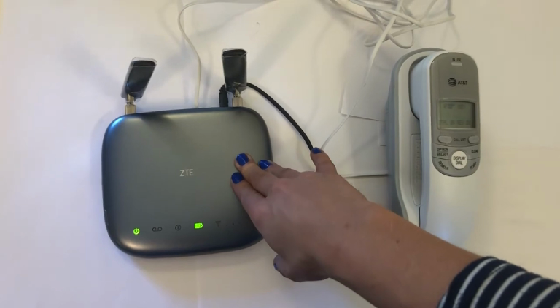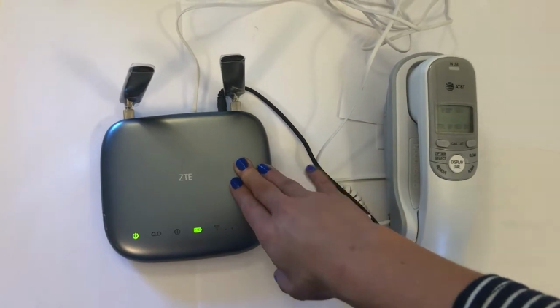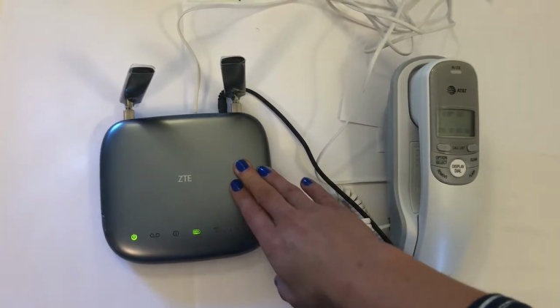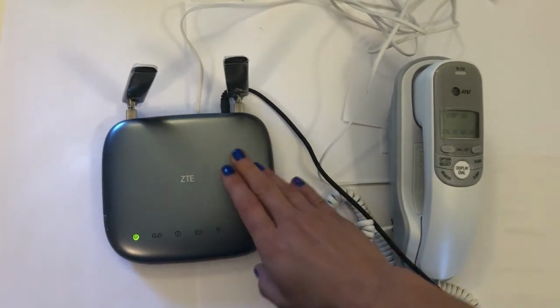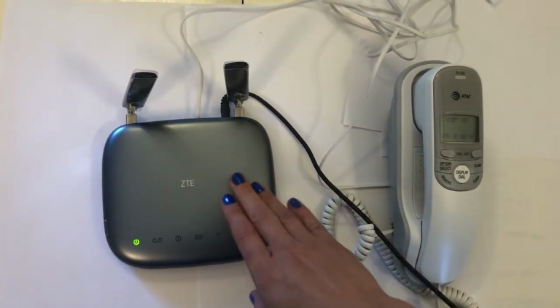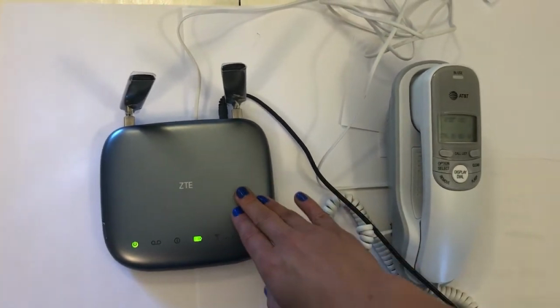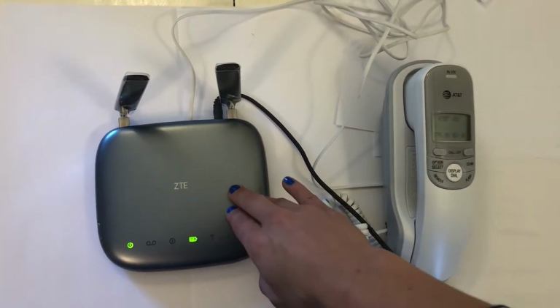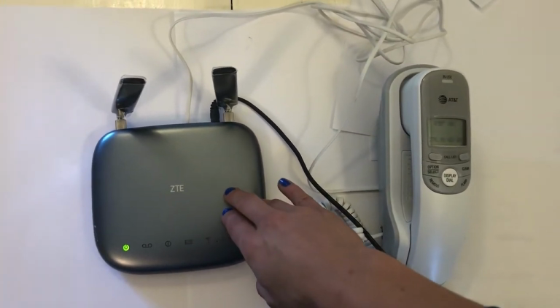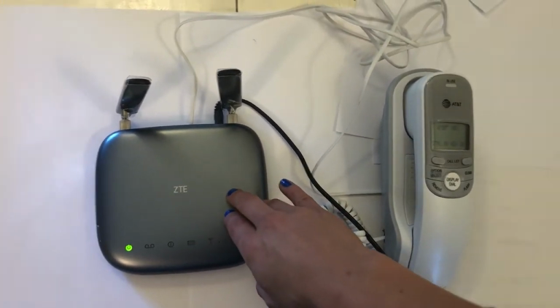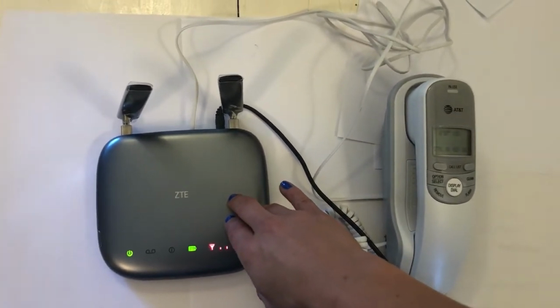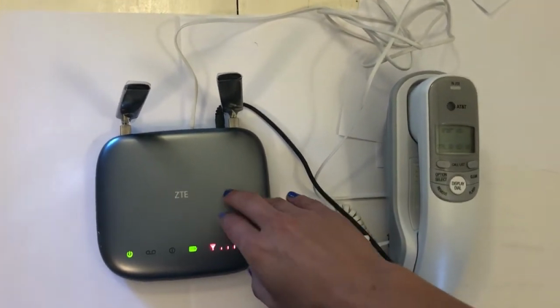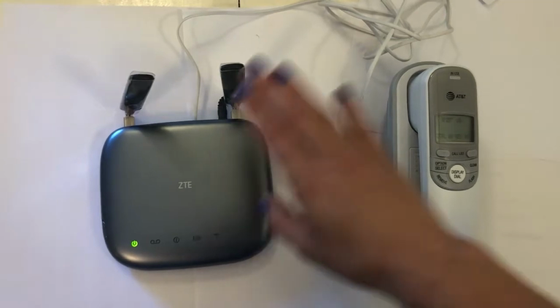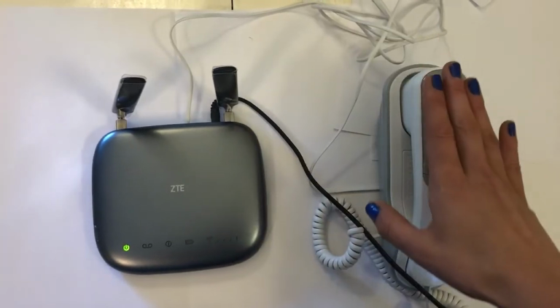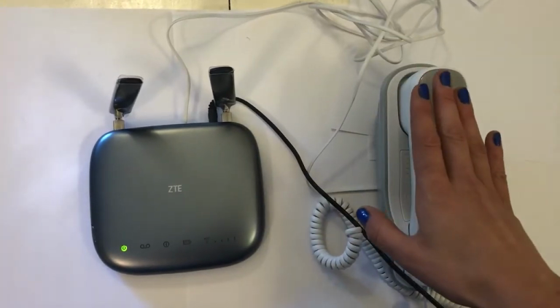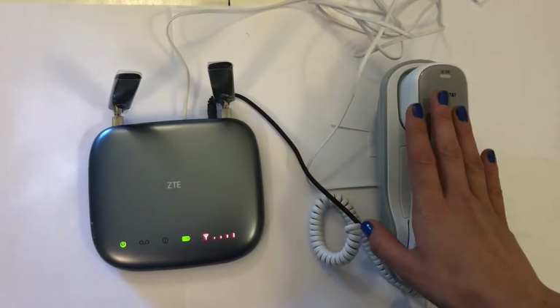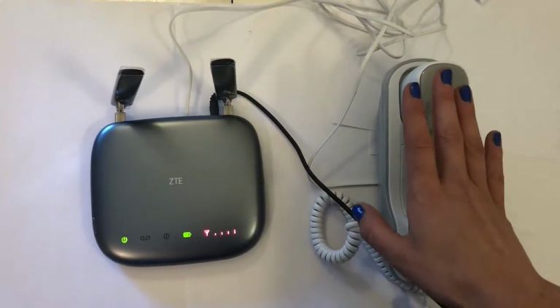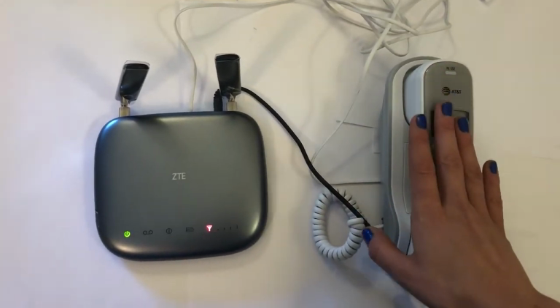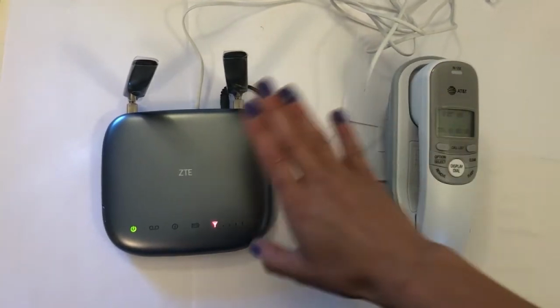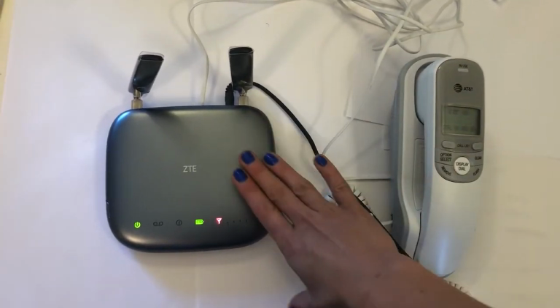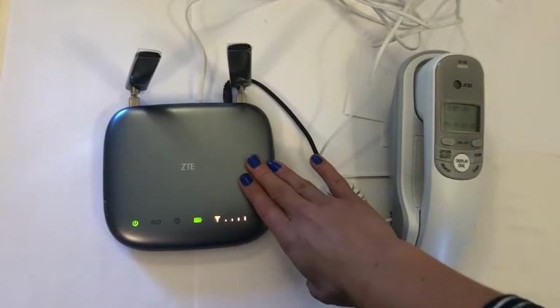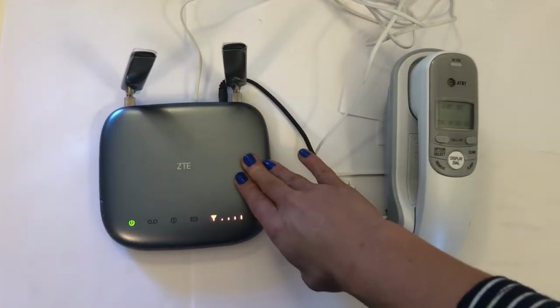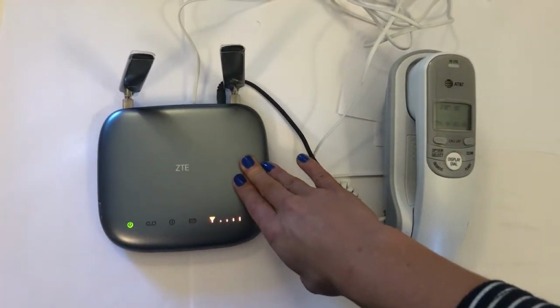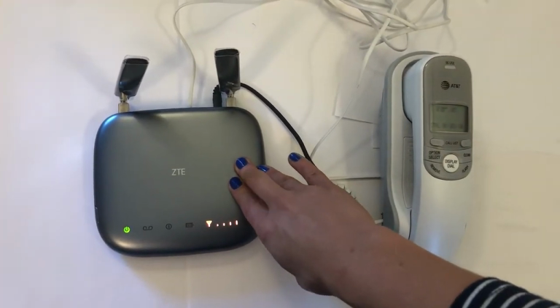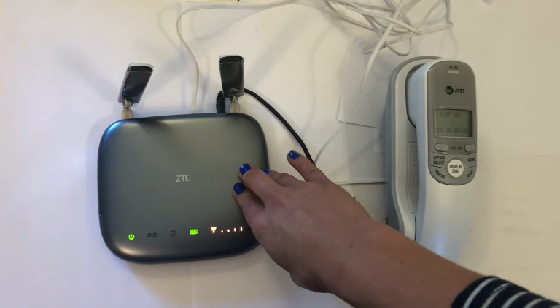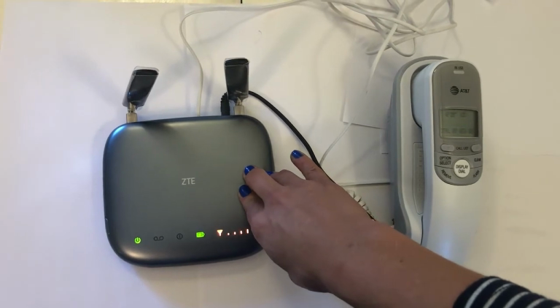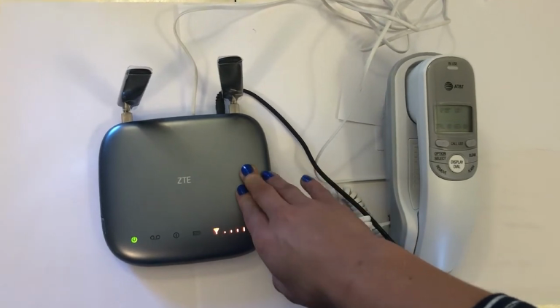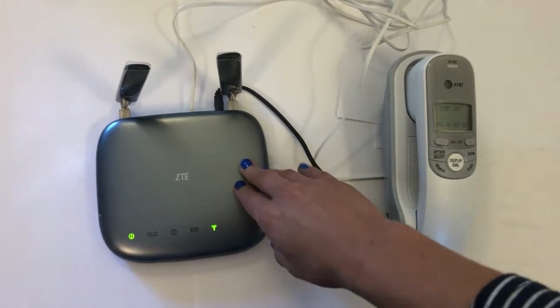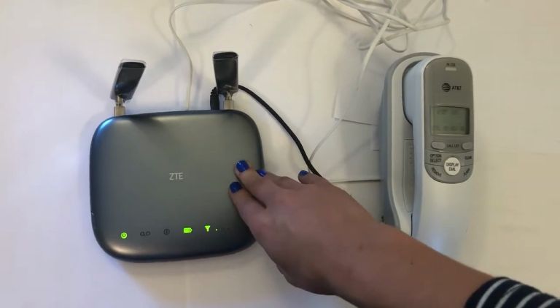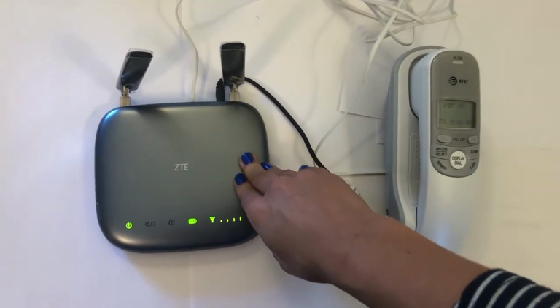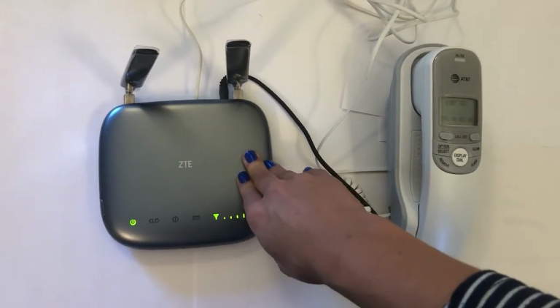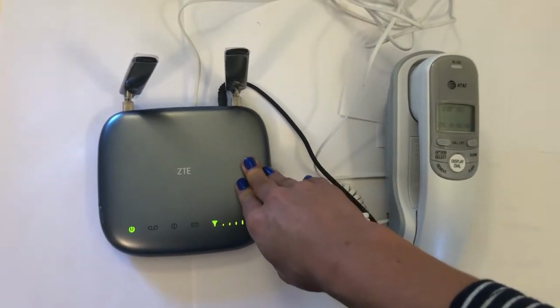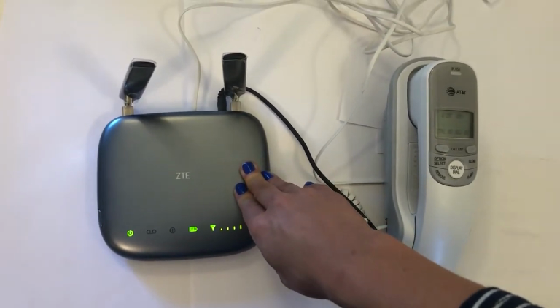For customers who have decided to port their existing landline phone number into the landline base, all they need to do is contact our support team to ensure that the number activates.